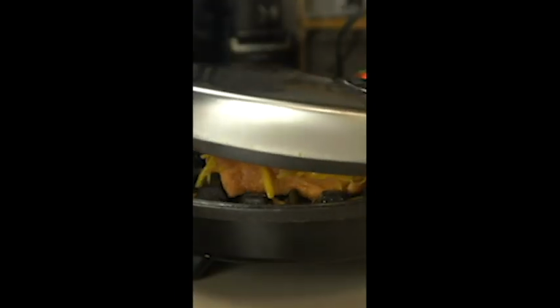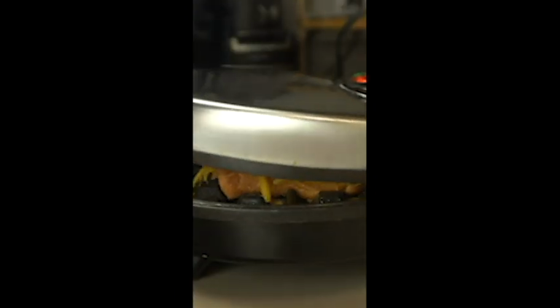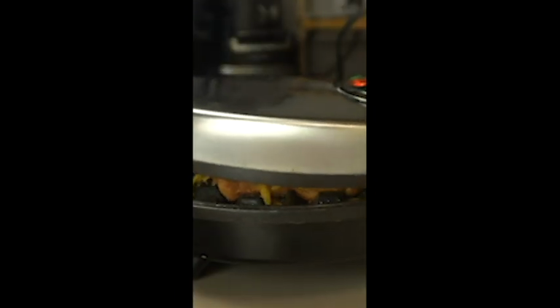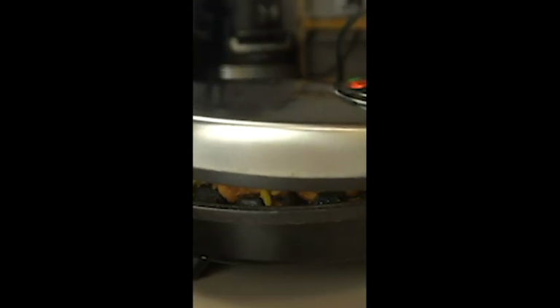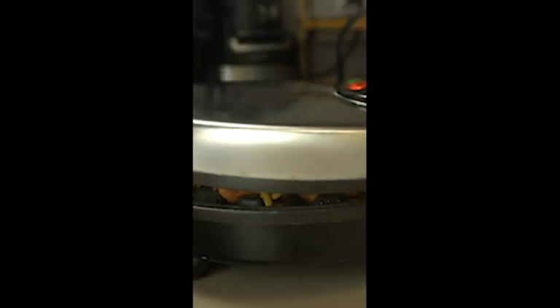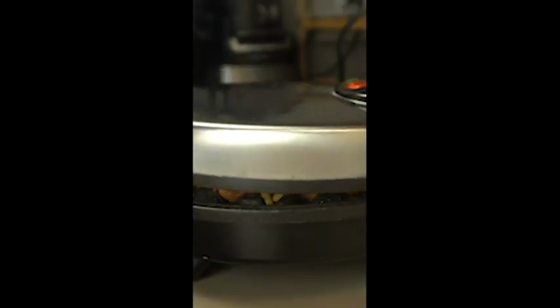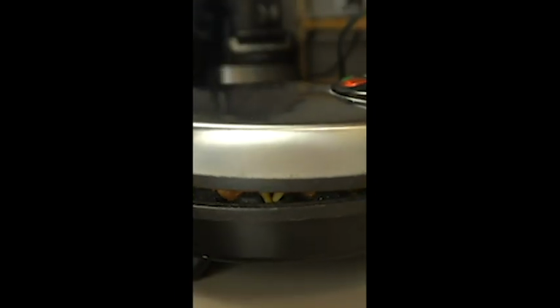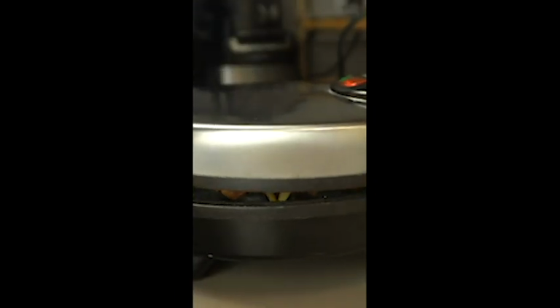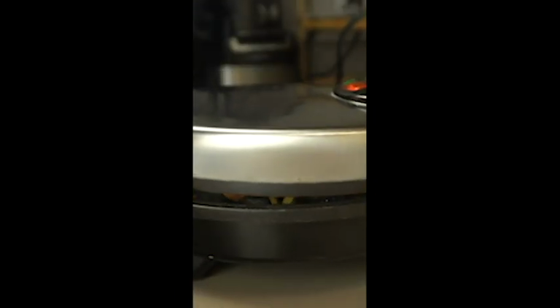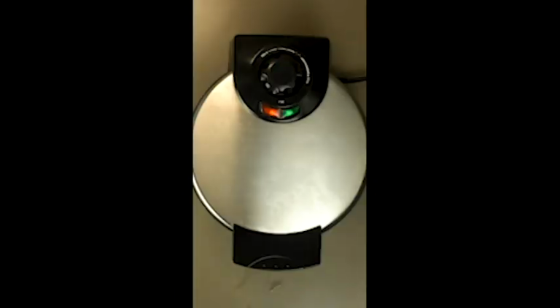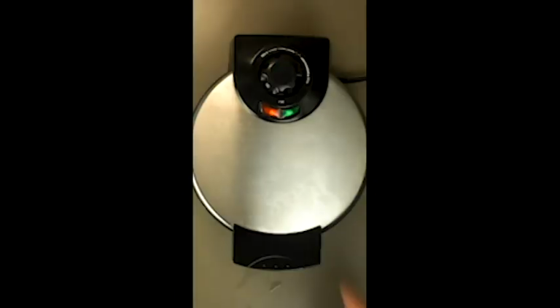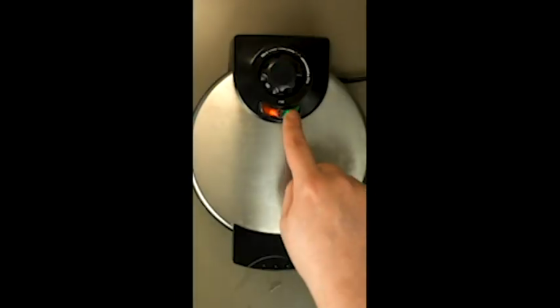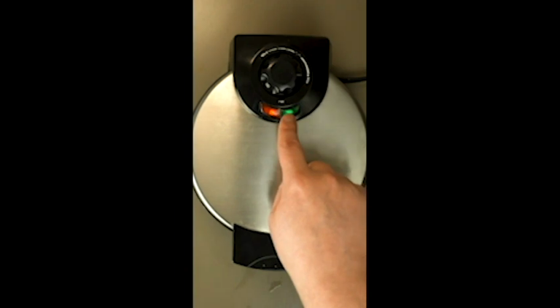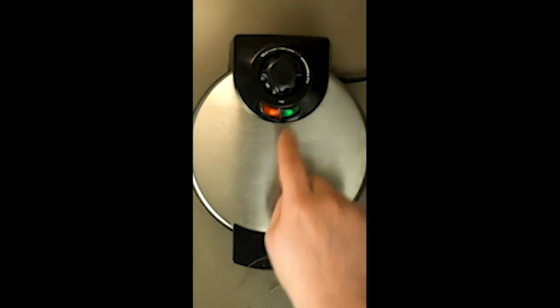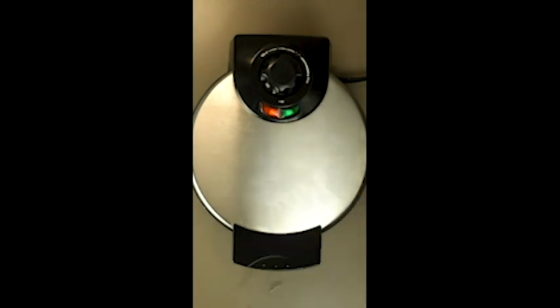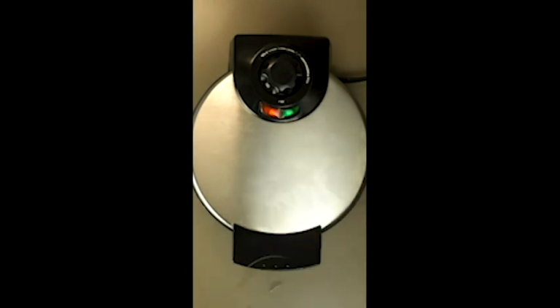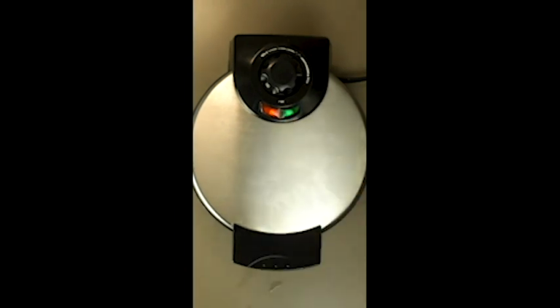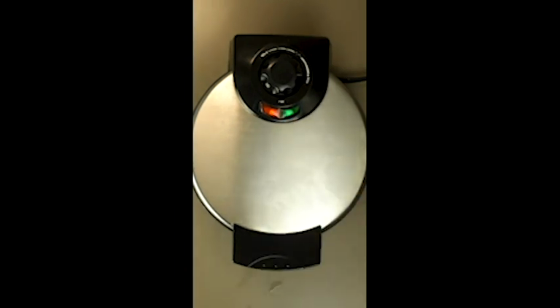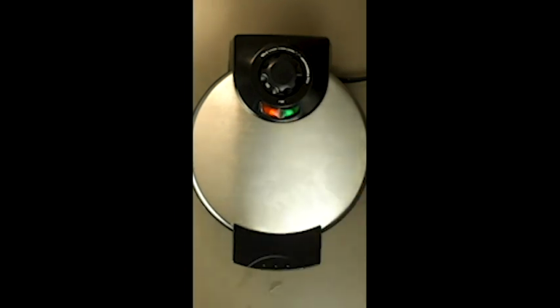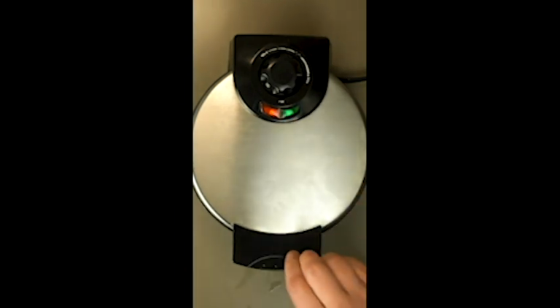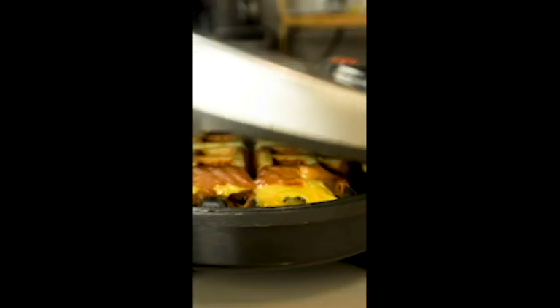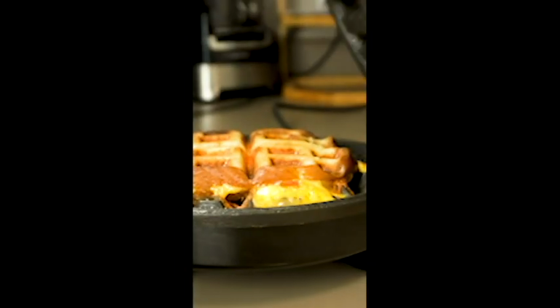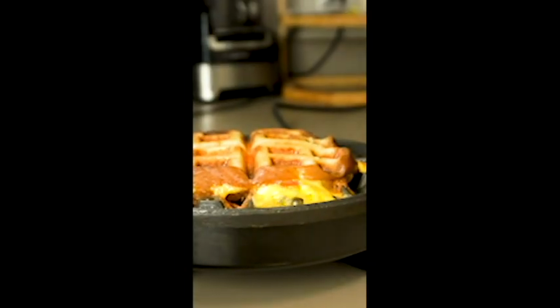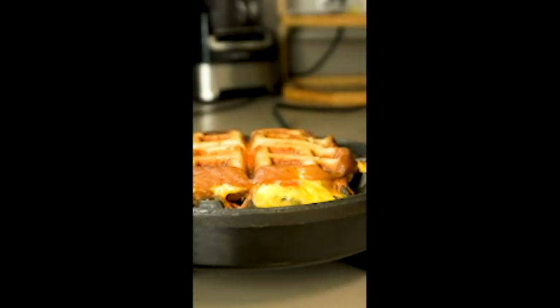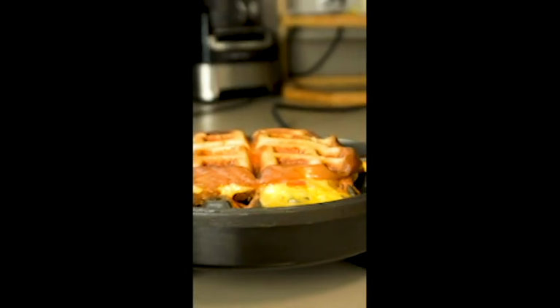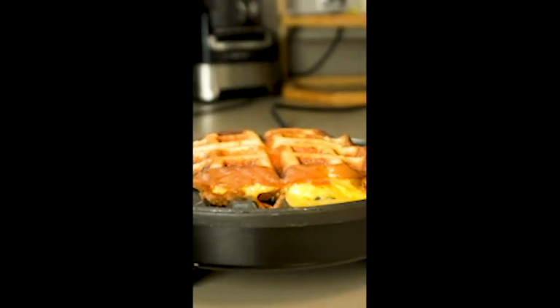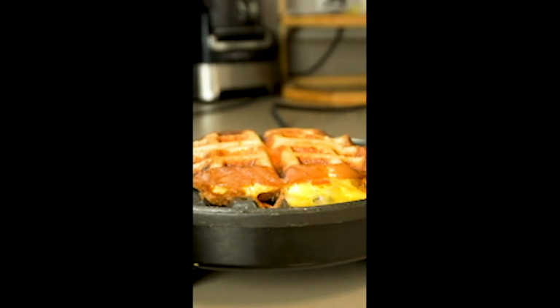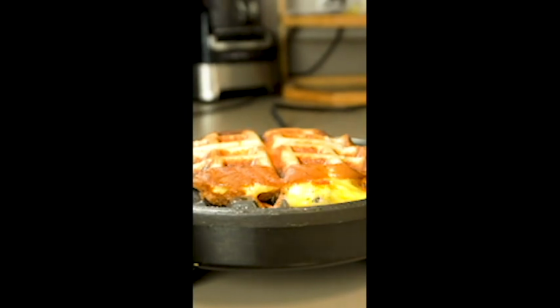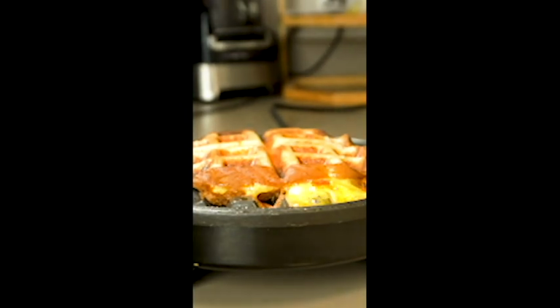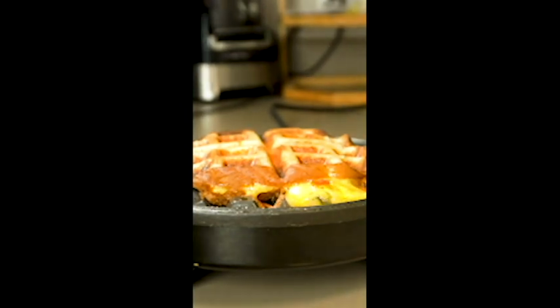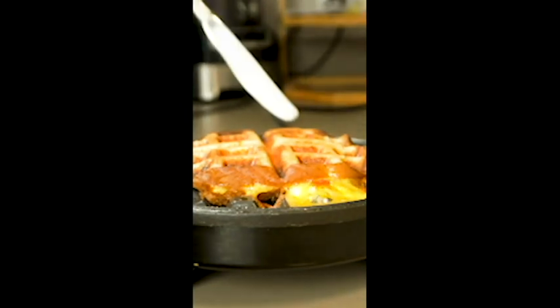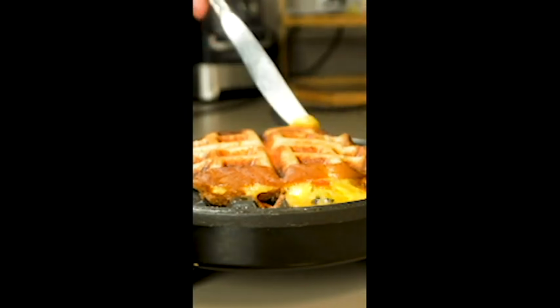Give it a squeeze — we should be able to get that closed almost completely. Once that little light comes back on, letting us know it's all the way back up to temperature, our grilled cheese is ready. Go ahead and pull this off and have the best grilled cheese ever.